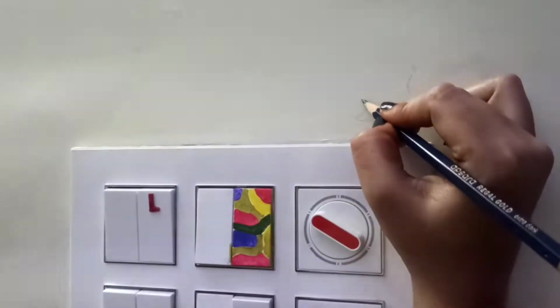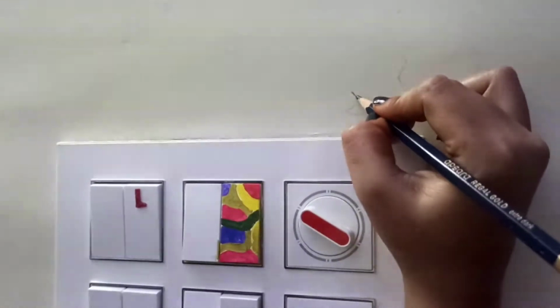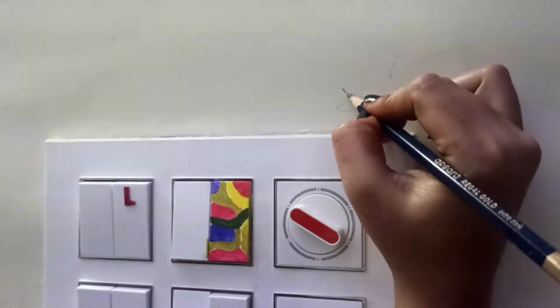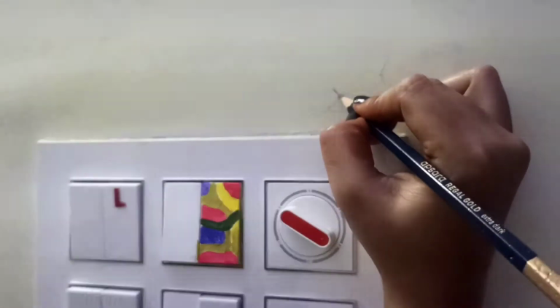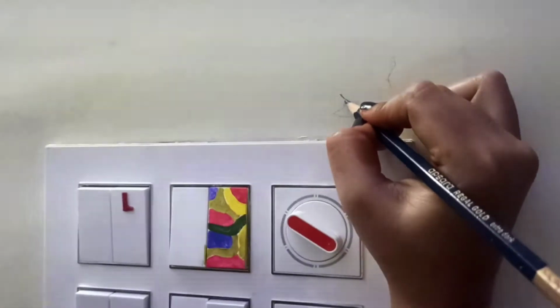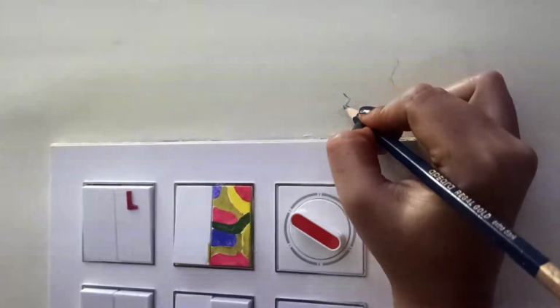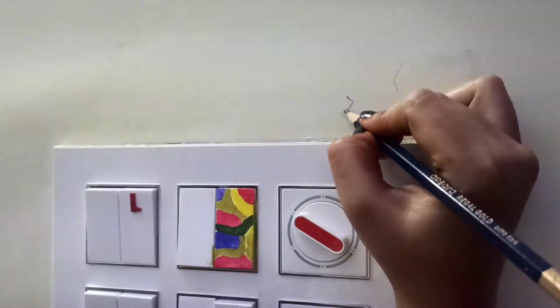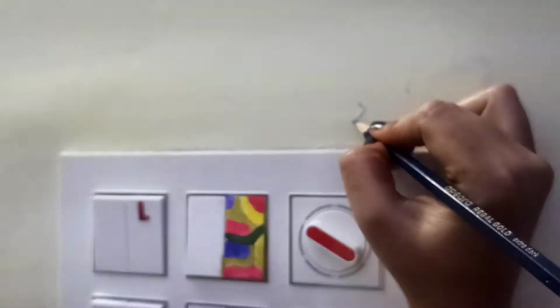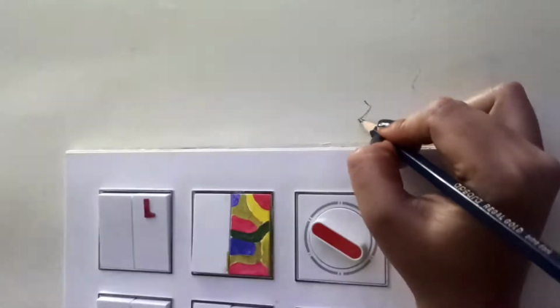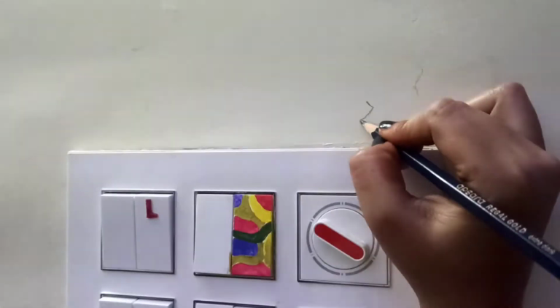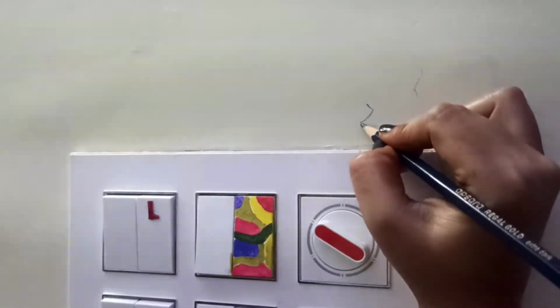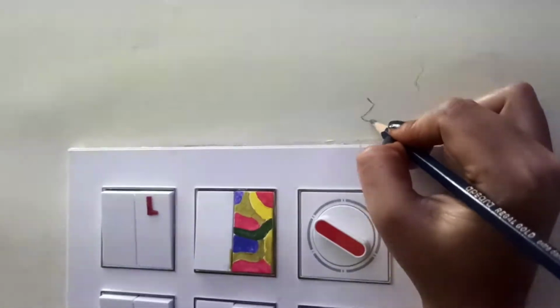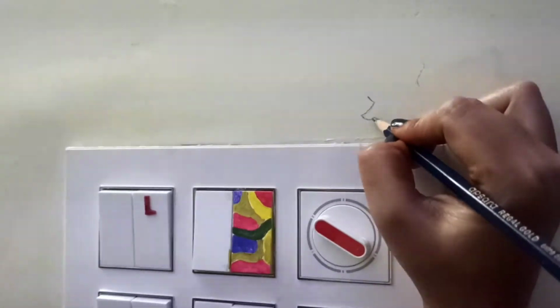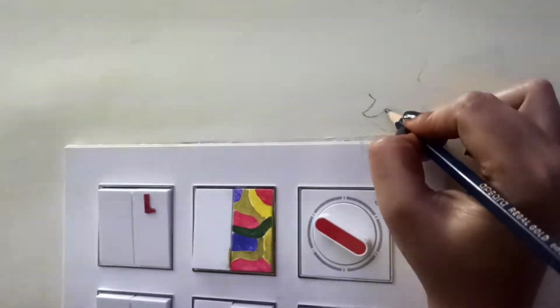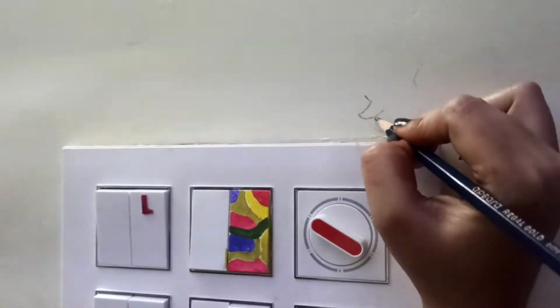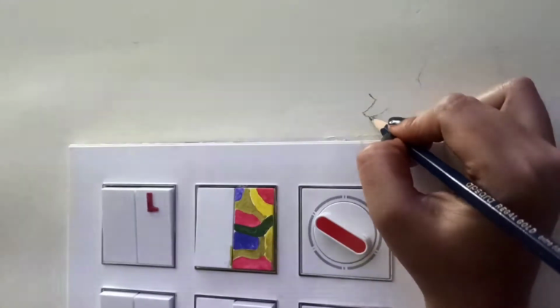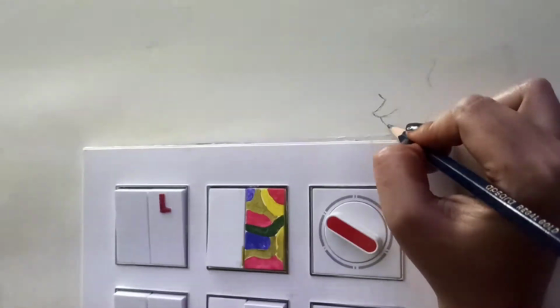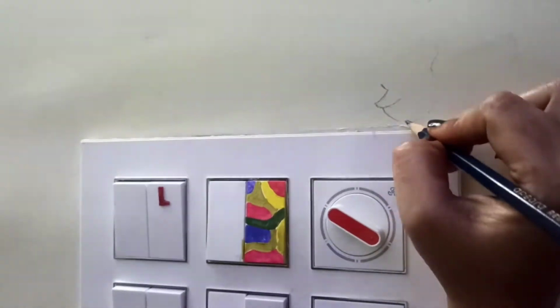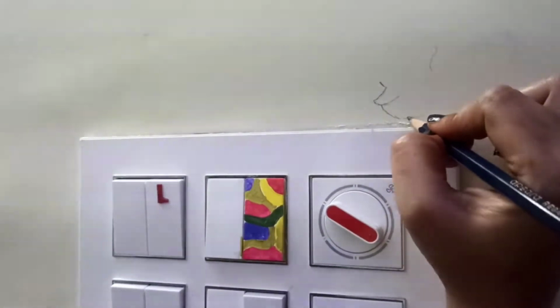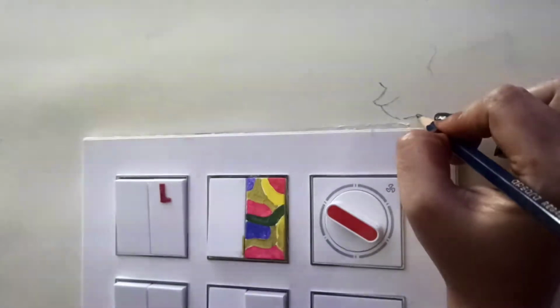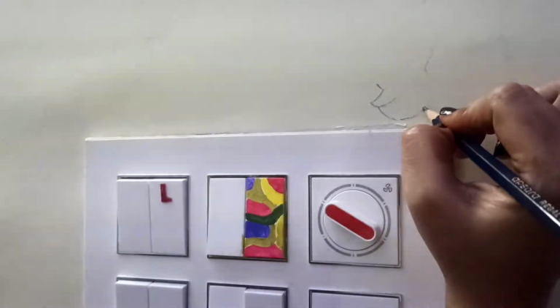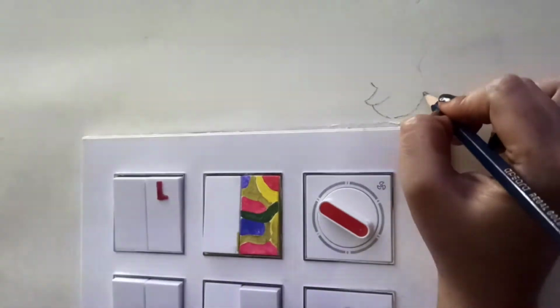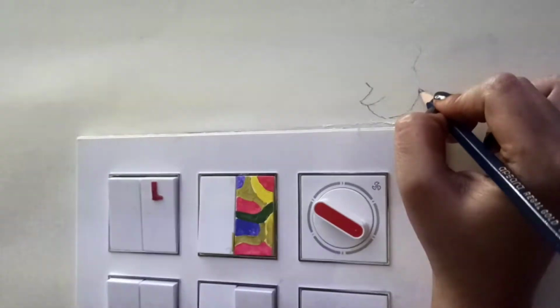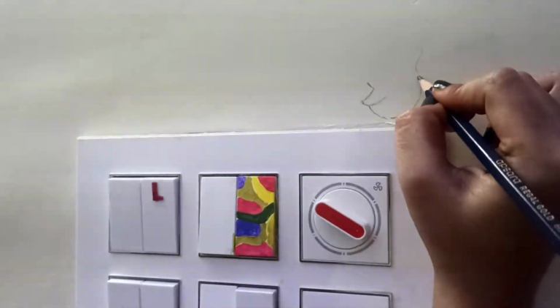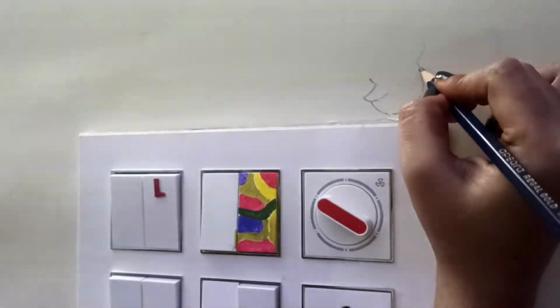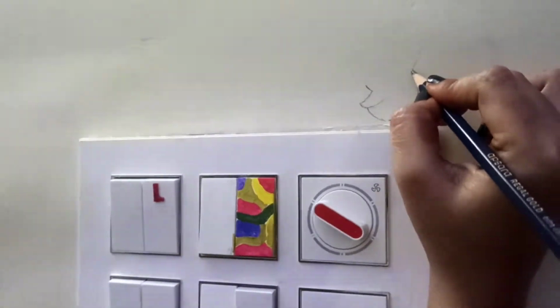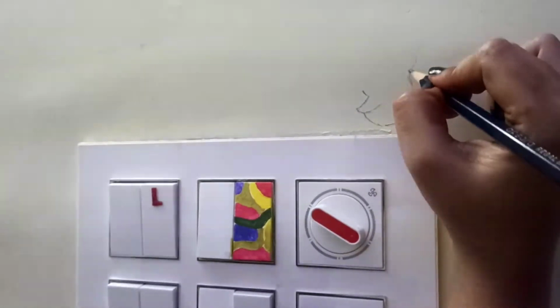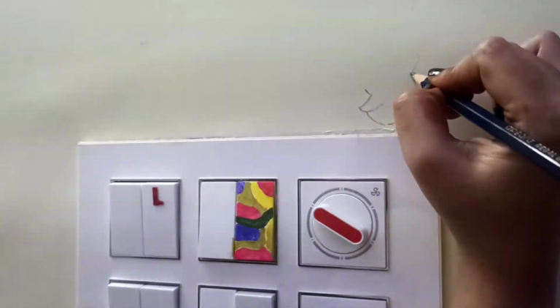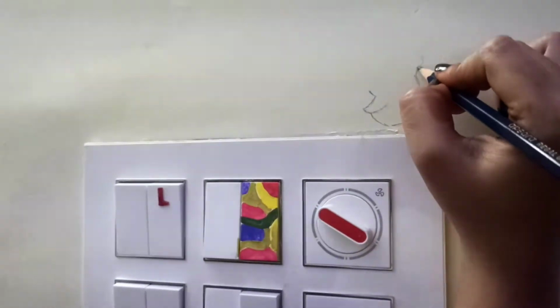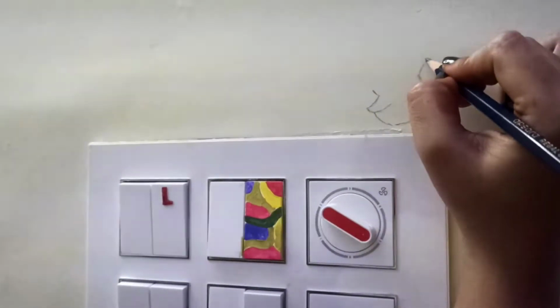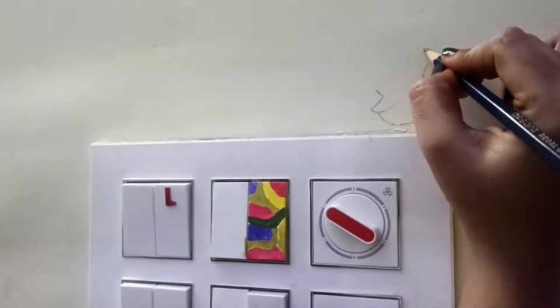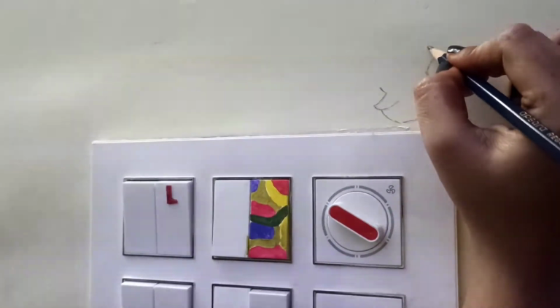First, select the image that you want to draw. You can draw a picture of your own, or you can Google it. First make a sketch with pencil, so that you can easily manage errors while drawing.